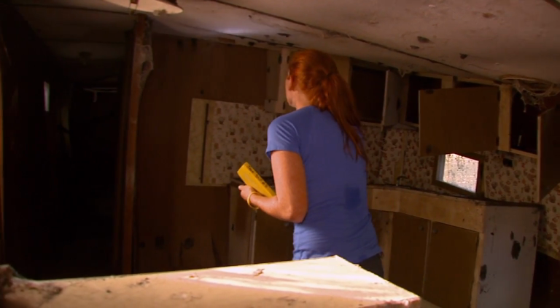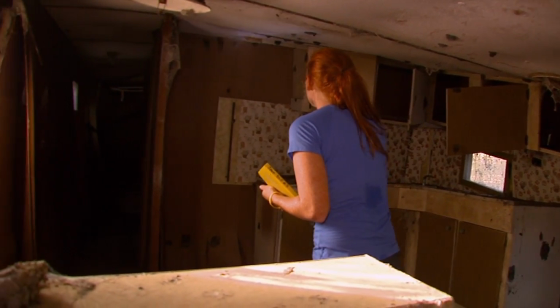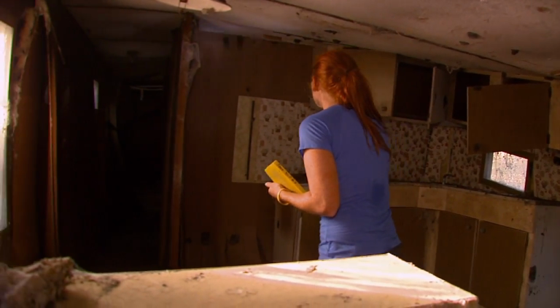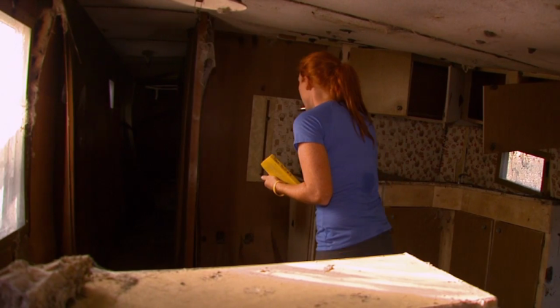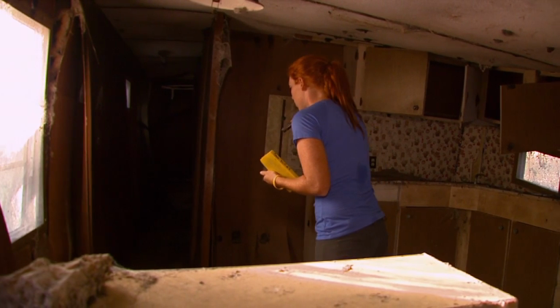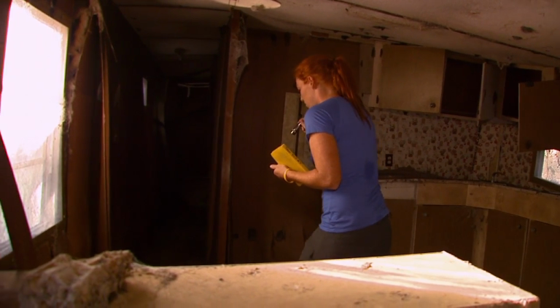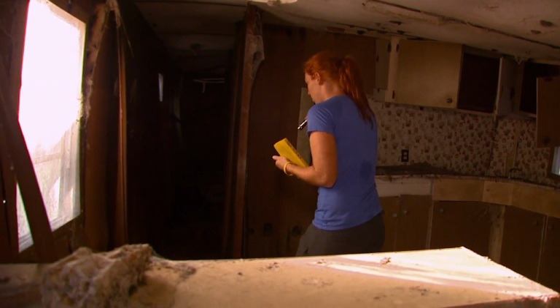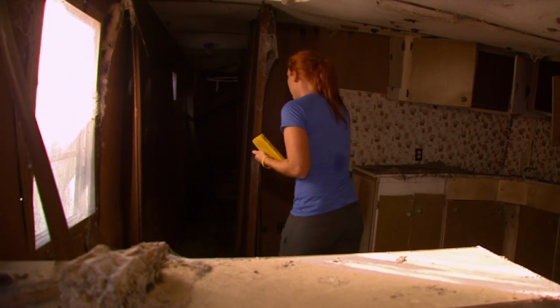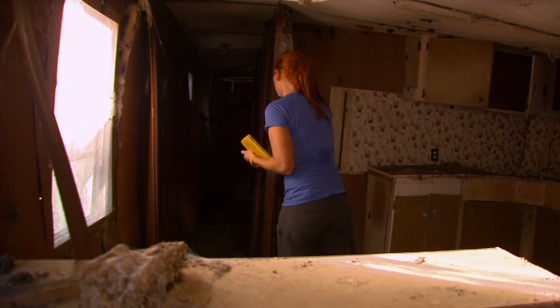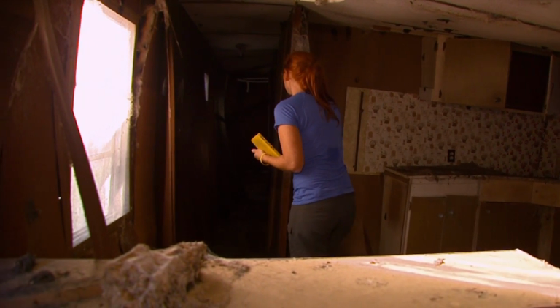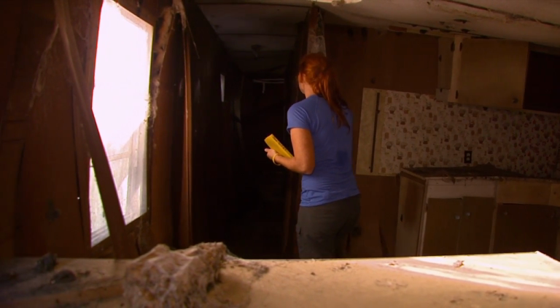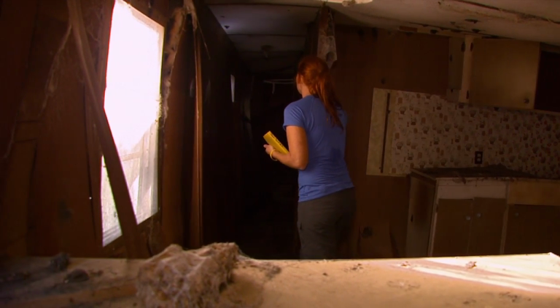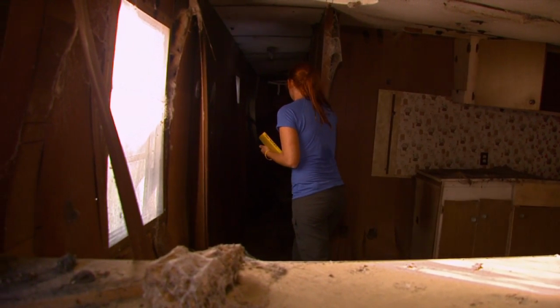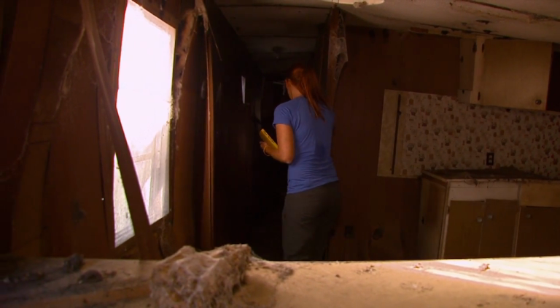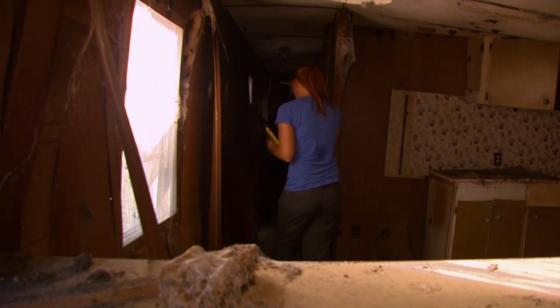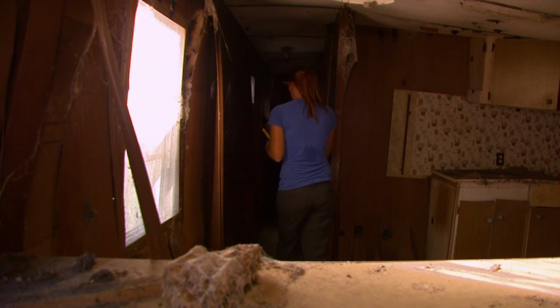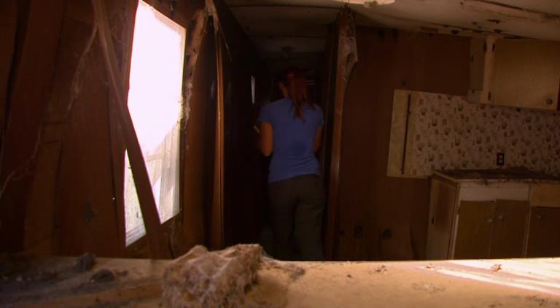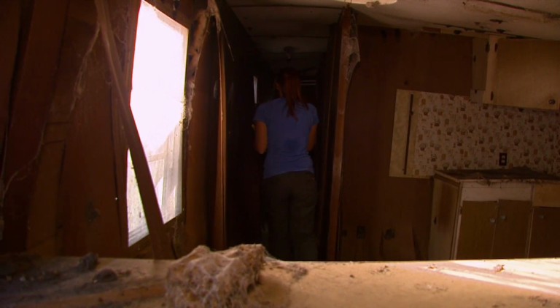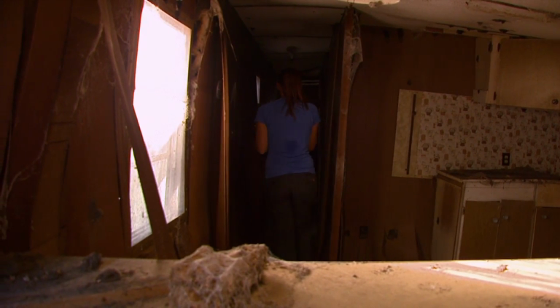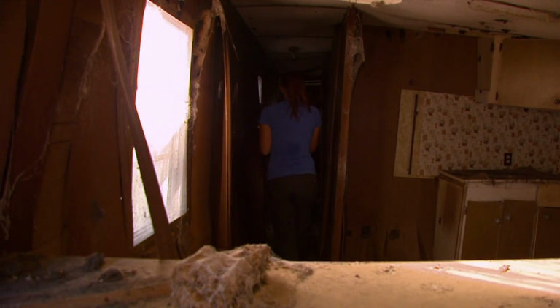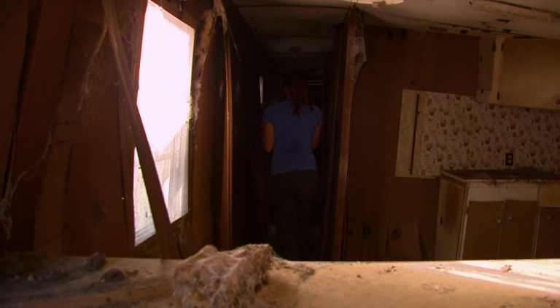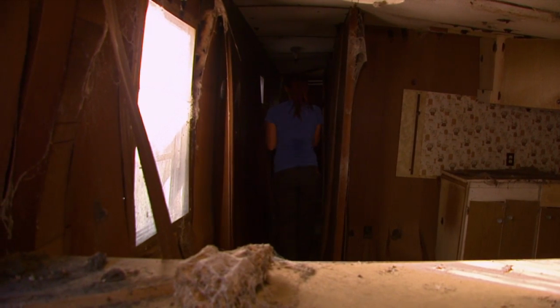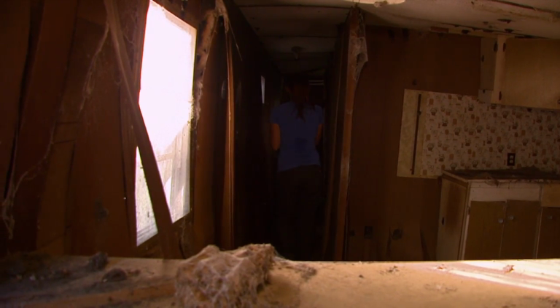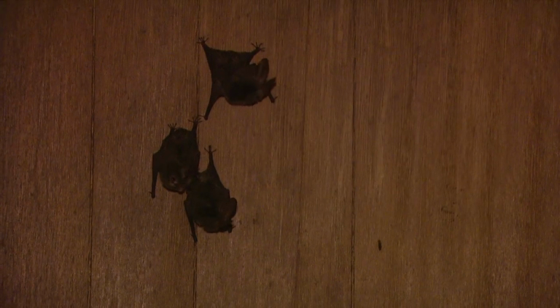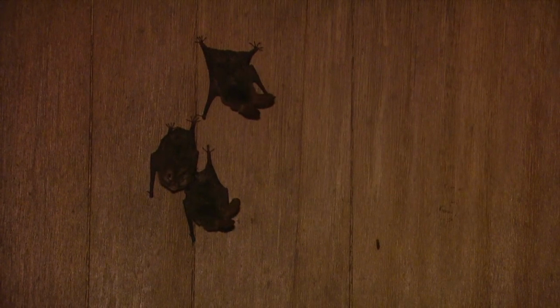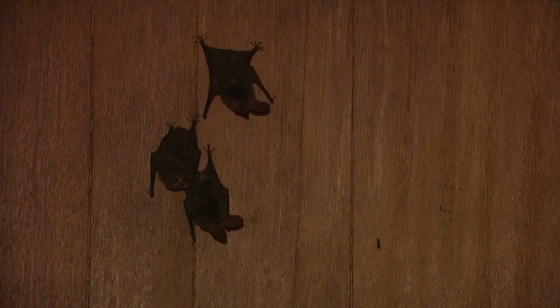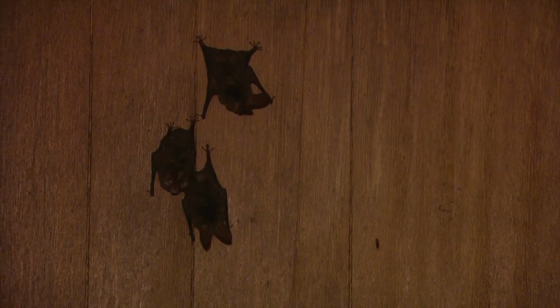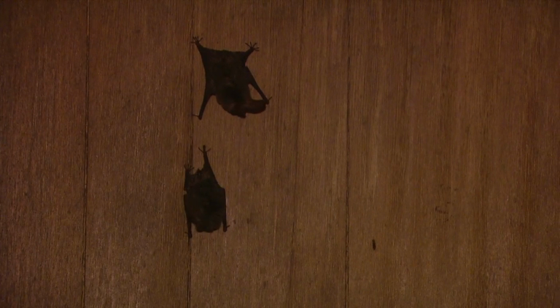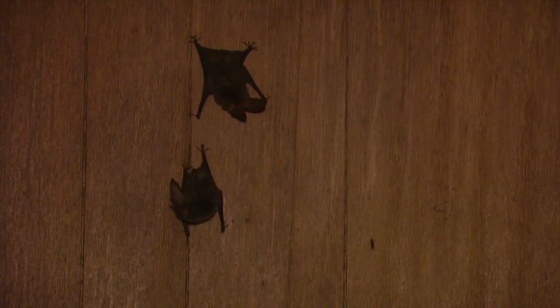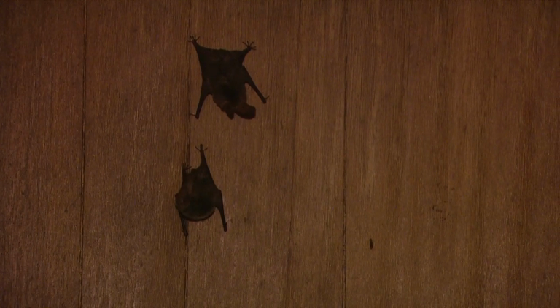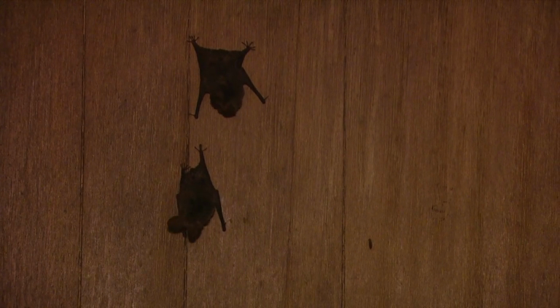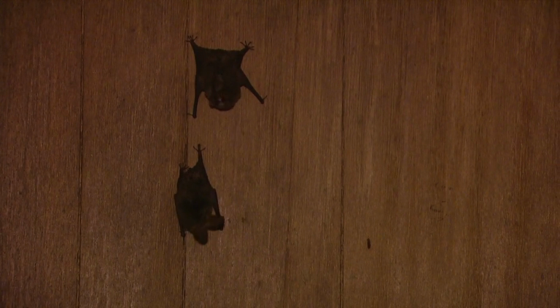Even though this colony only really has between 20 or 30 bats — we saw 21 bats today — it usually doesn't get much more than that, but it's nonetheless the largest colony known in Florida.